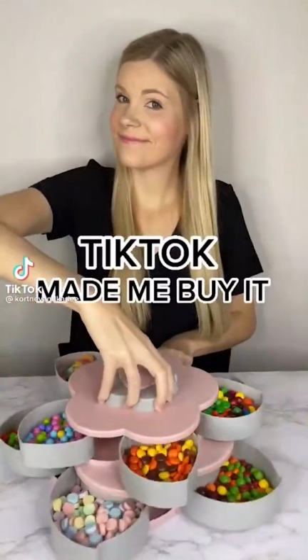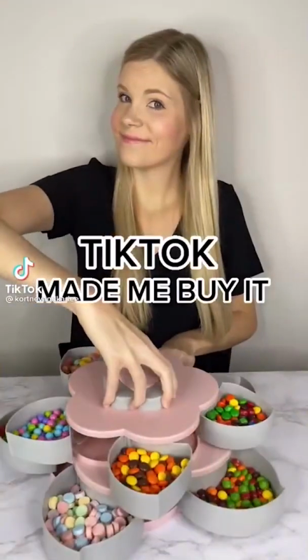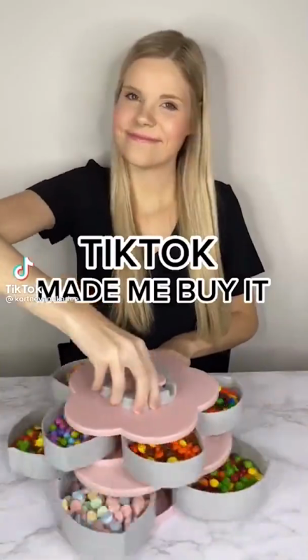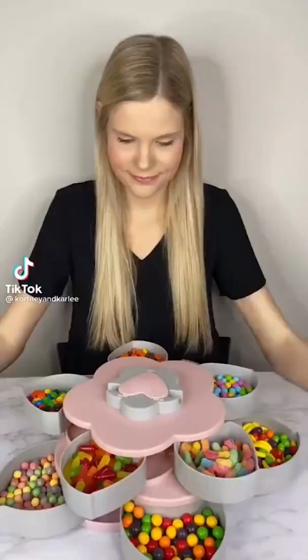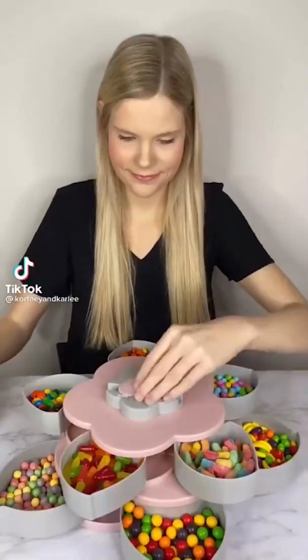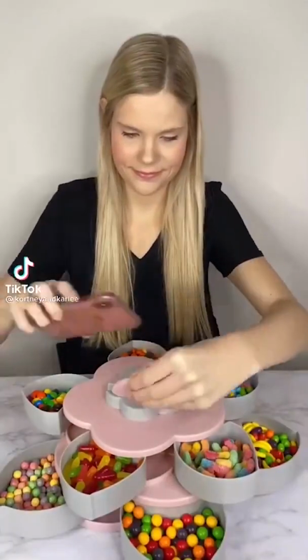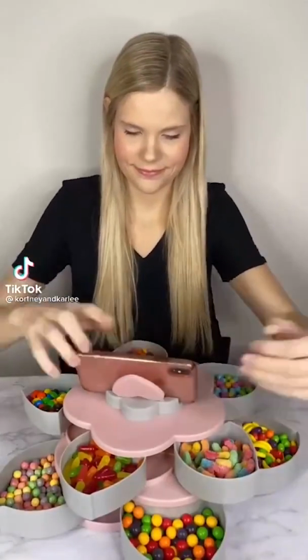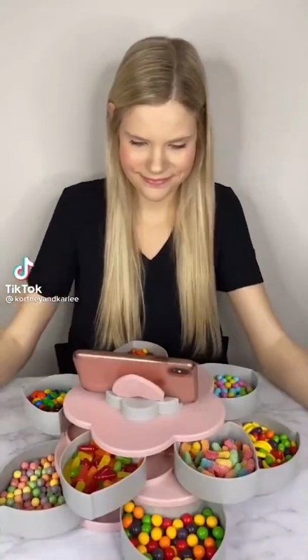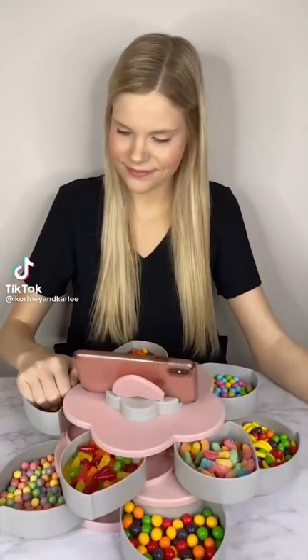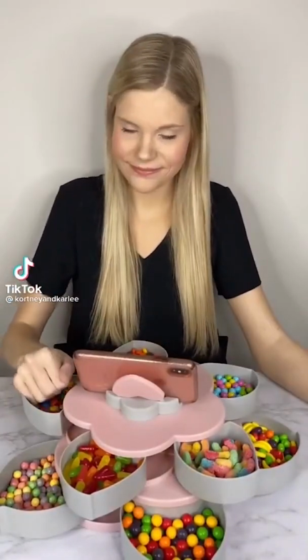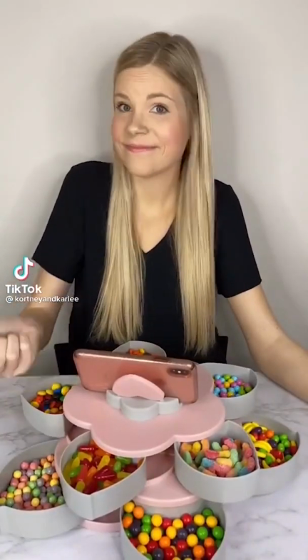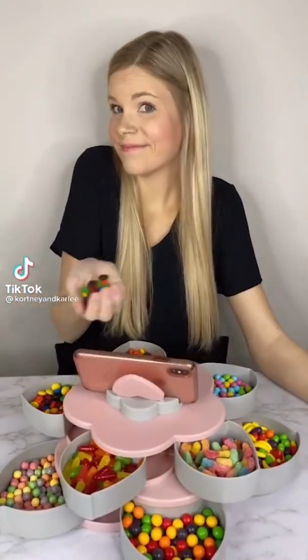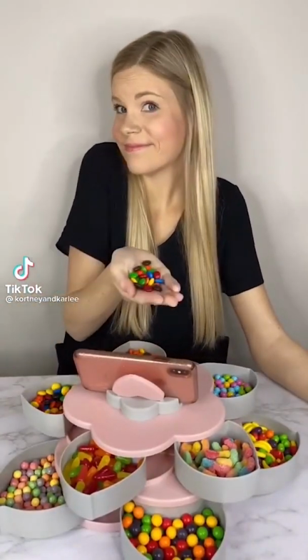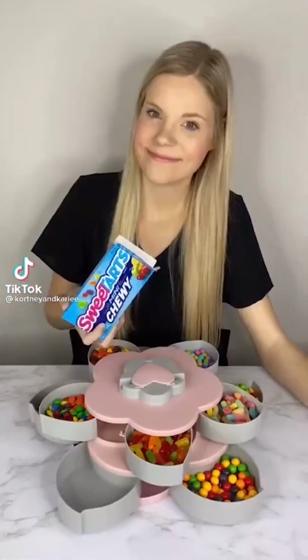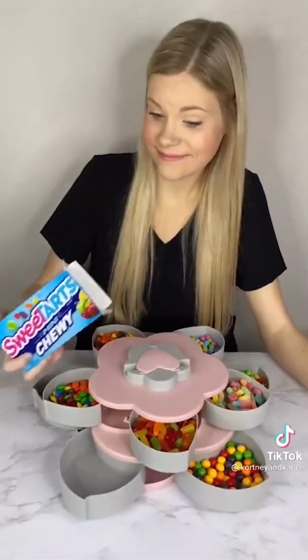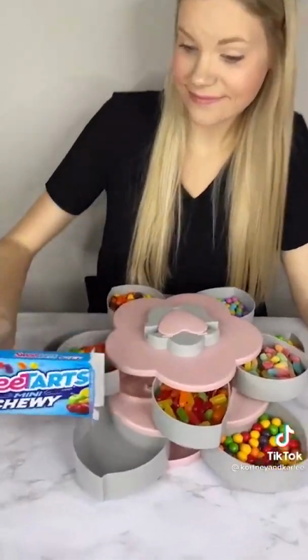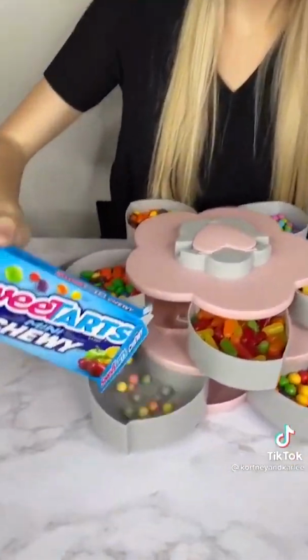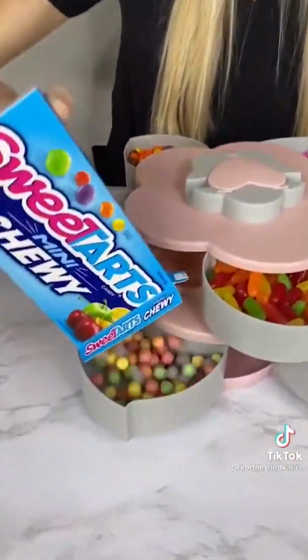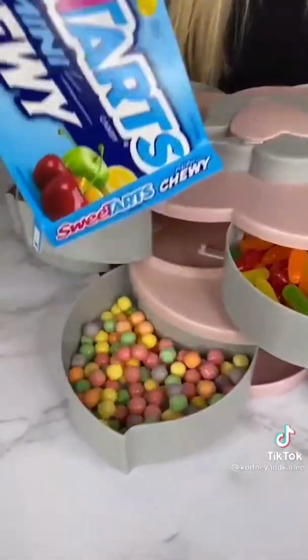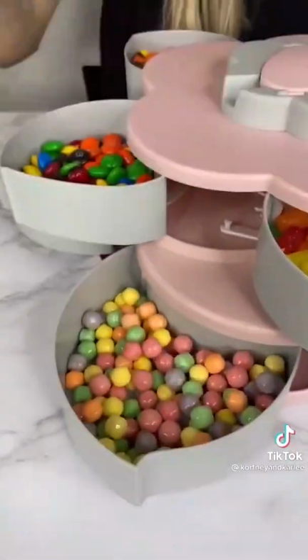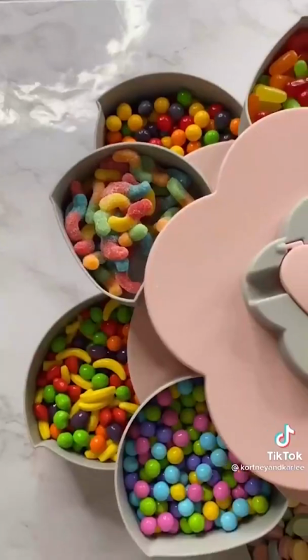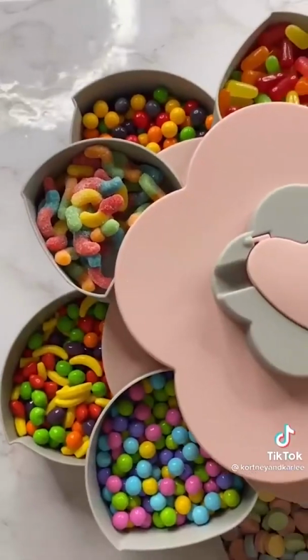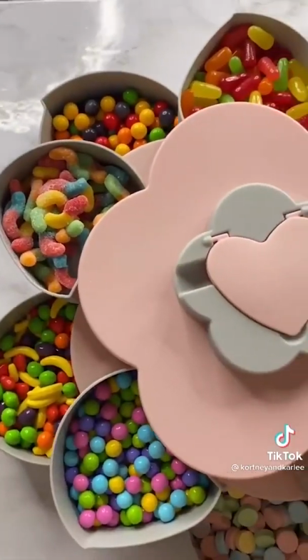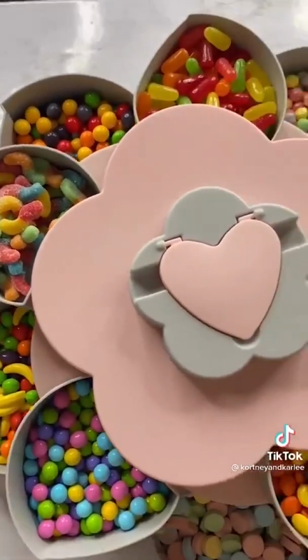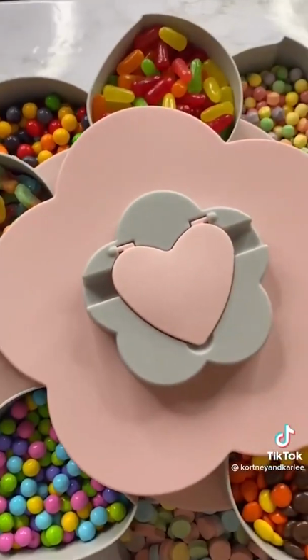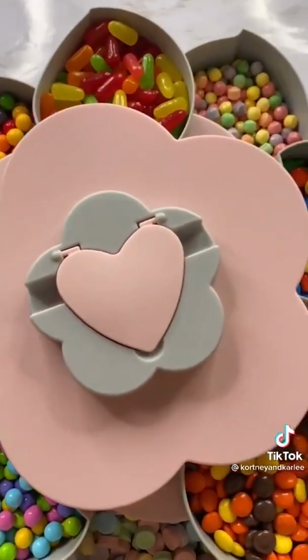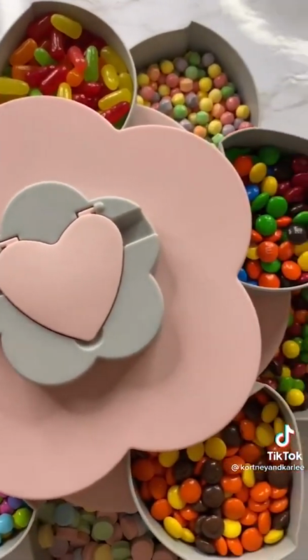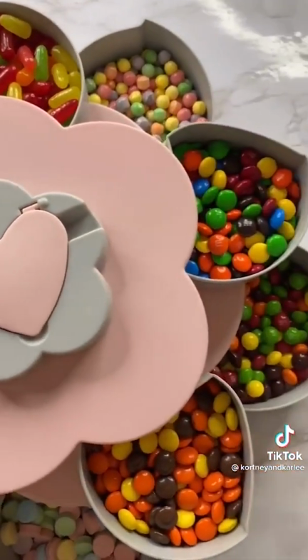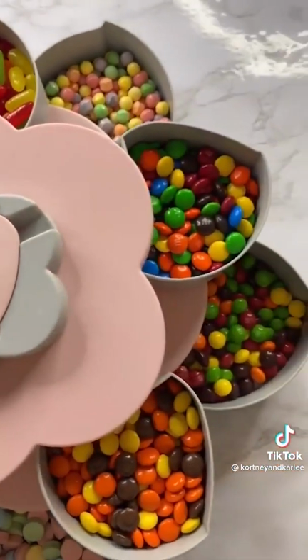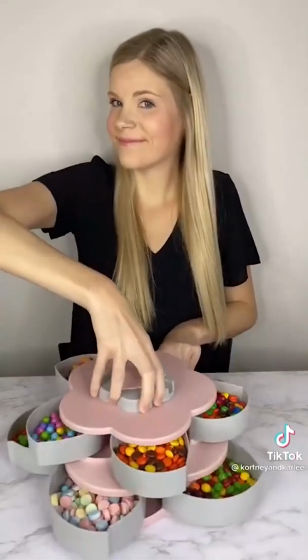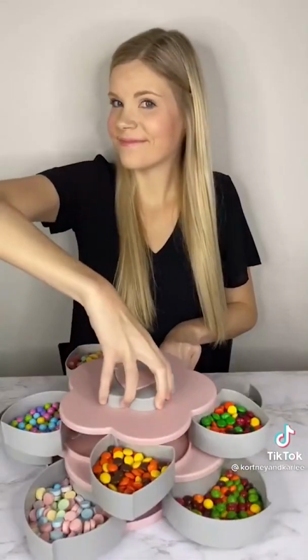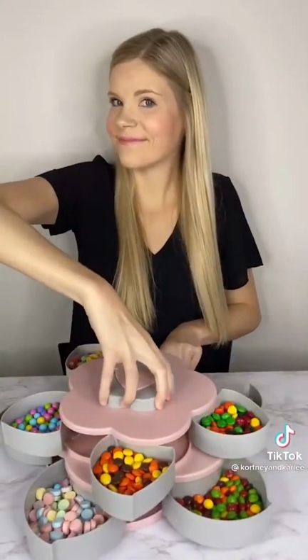TikTok made me buy it. This rotating snack tray is perfect to store your treats in. It has 10 different compartments and even a place to hold your phone. This is the perfect movie night gadget — you can watch a movie on your phone and enjoy the snacks.